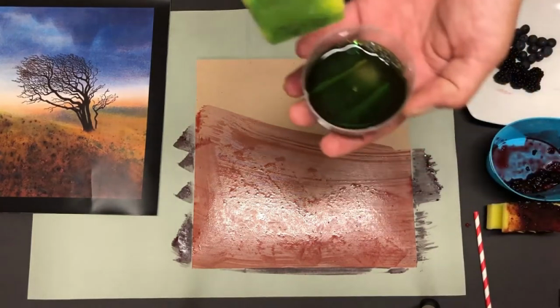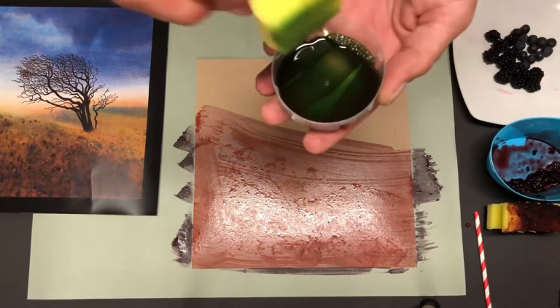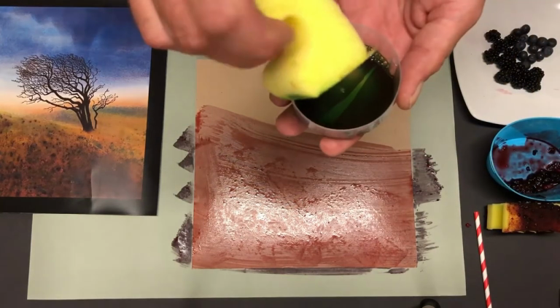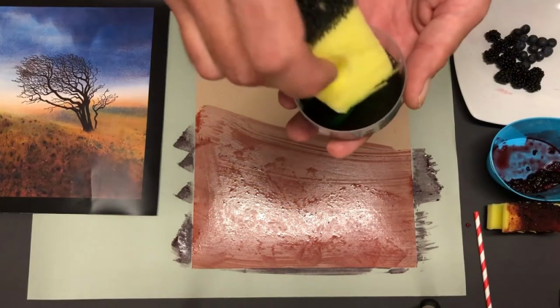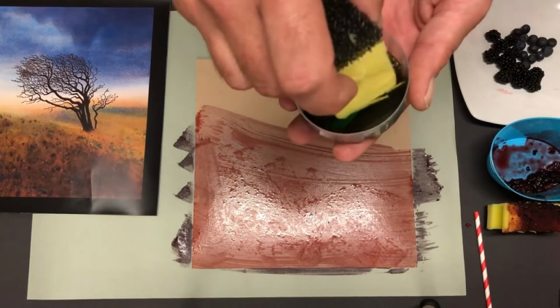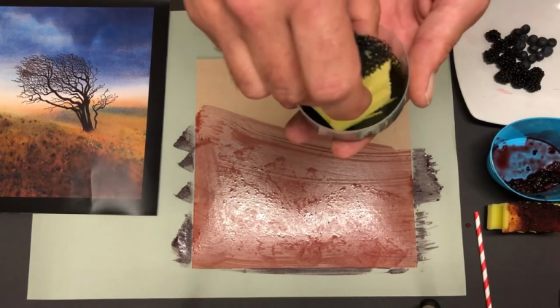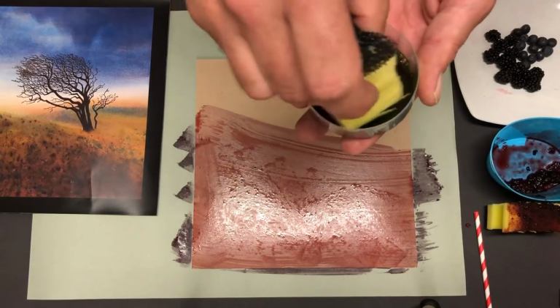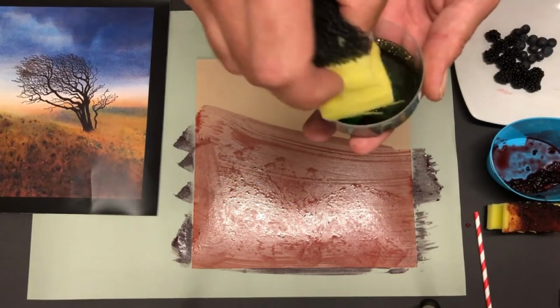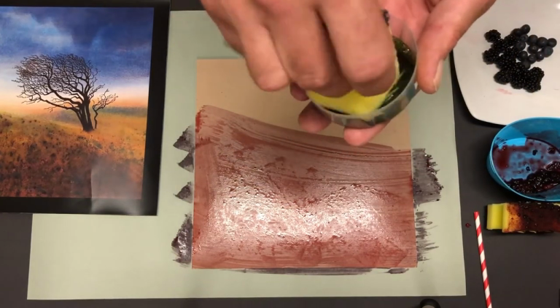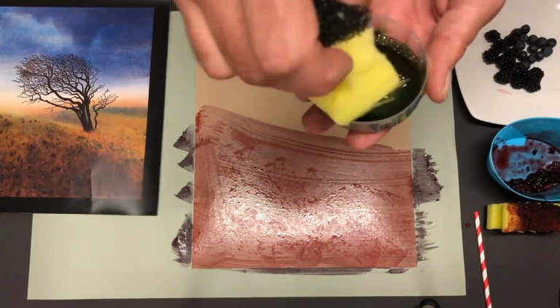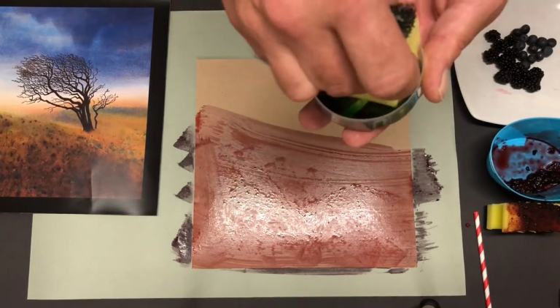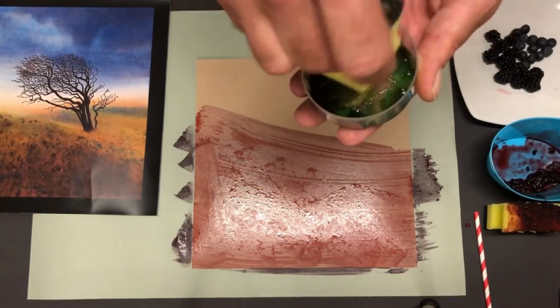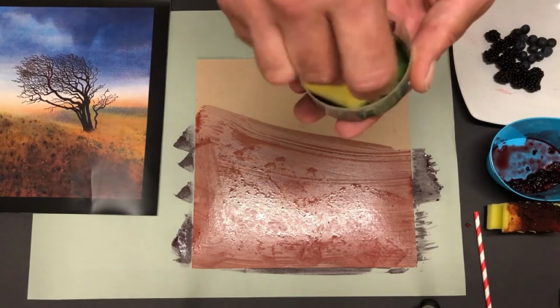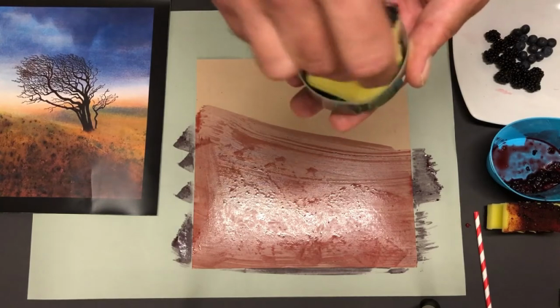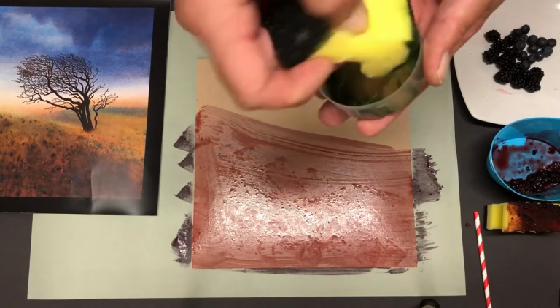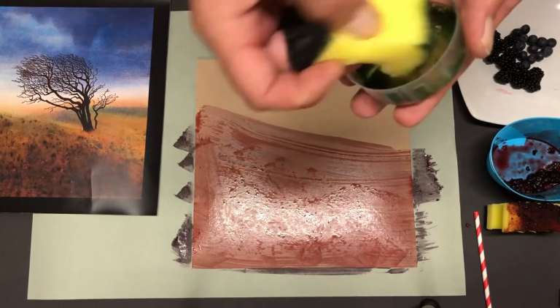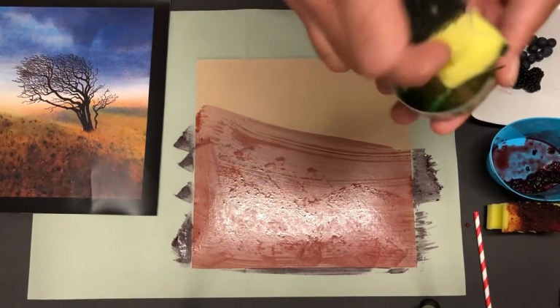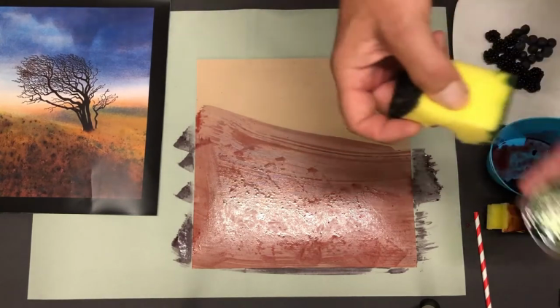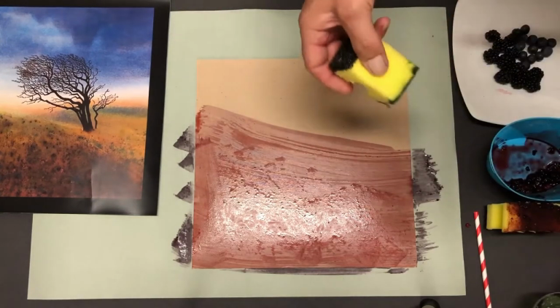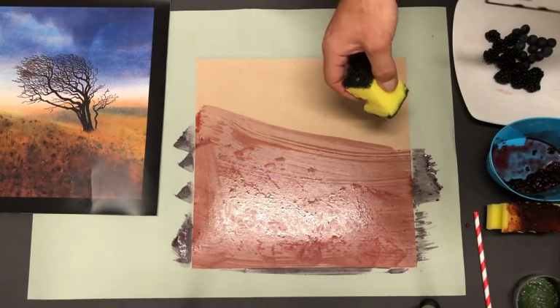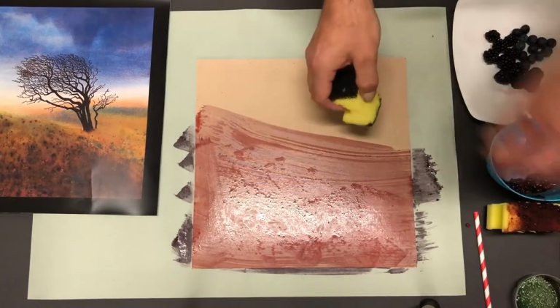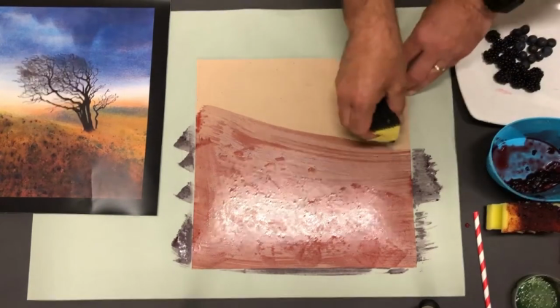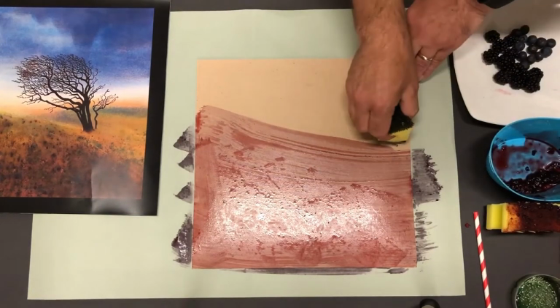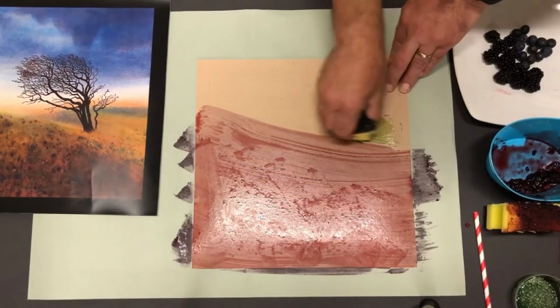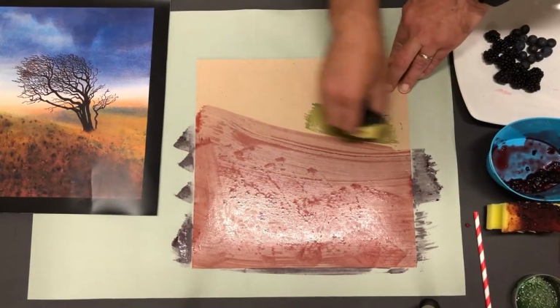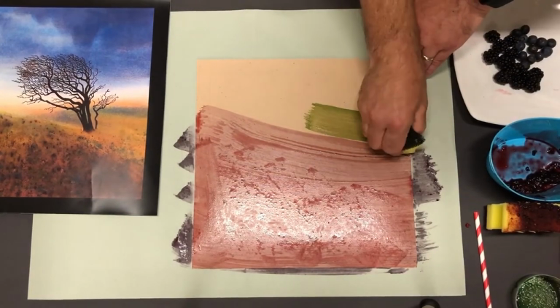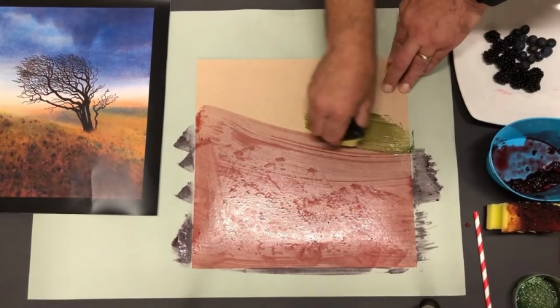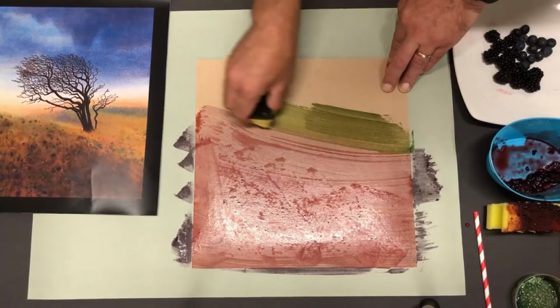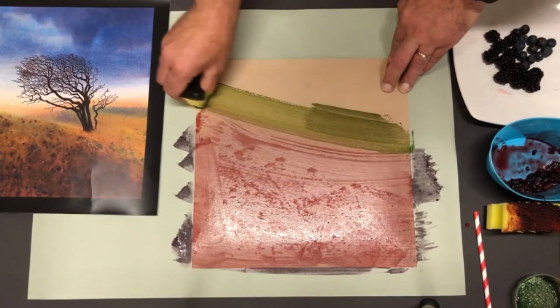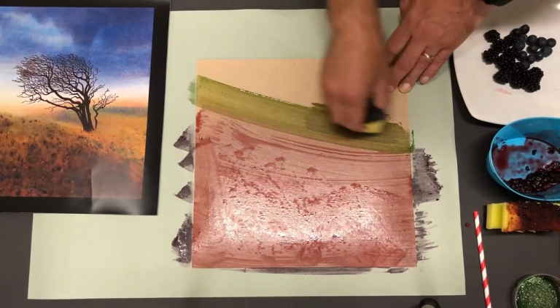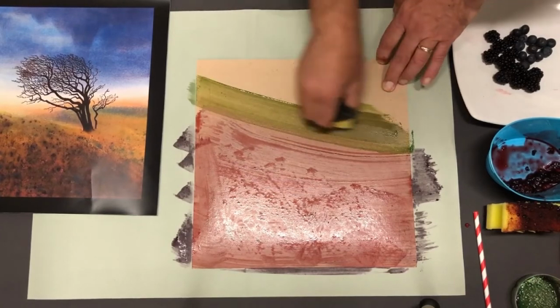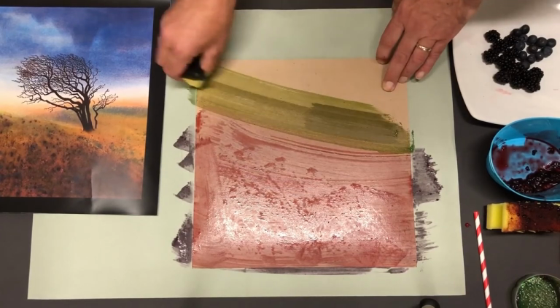Now for the green, we're going to use our food colouring again with a kitchen sponge. I'm going to swipe this across — look at that, fantastic!